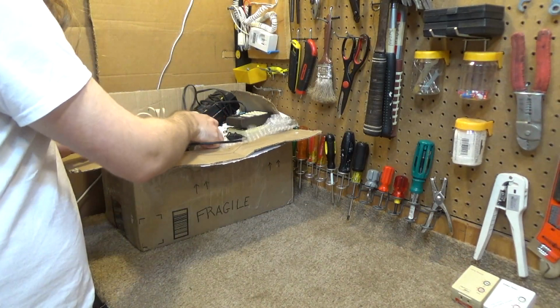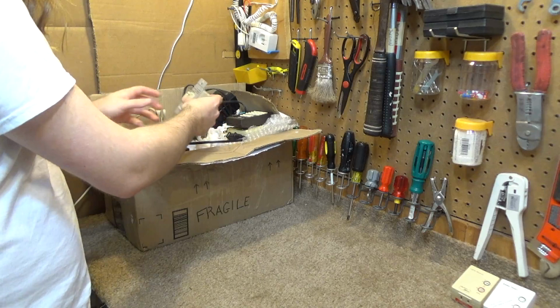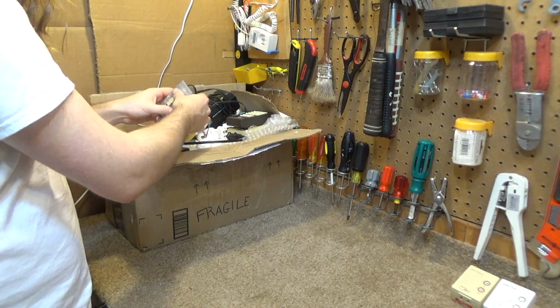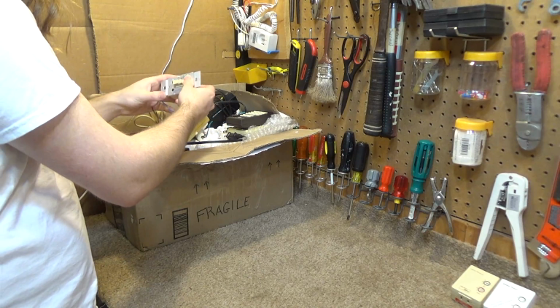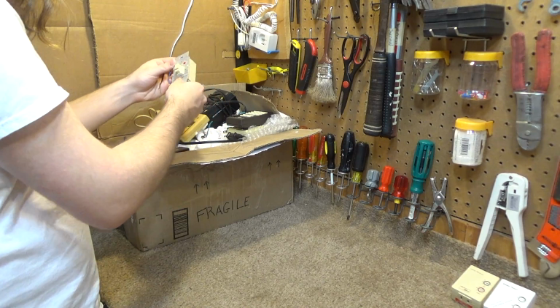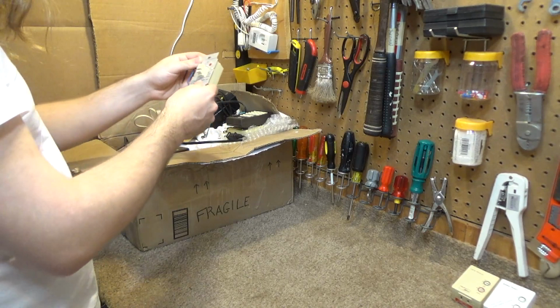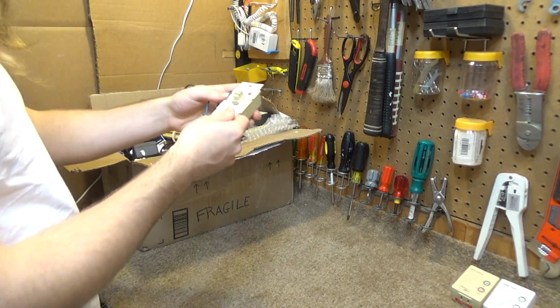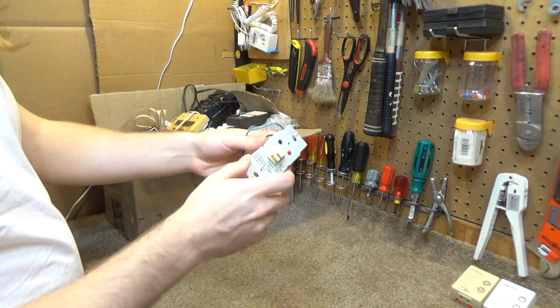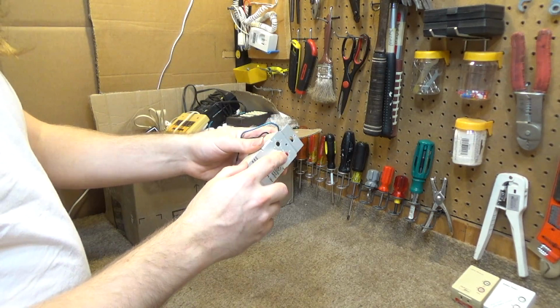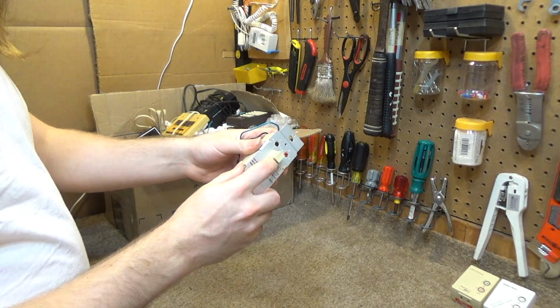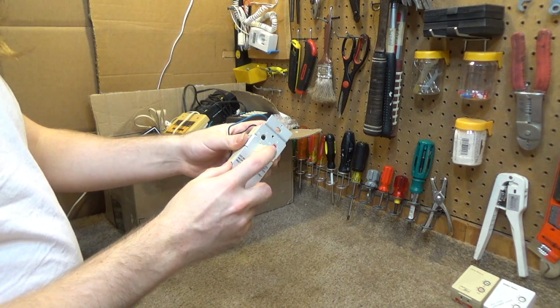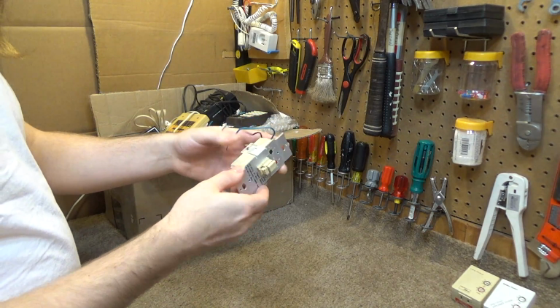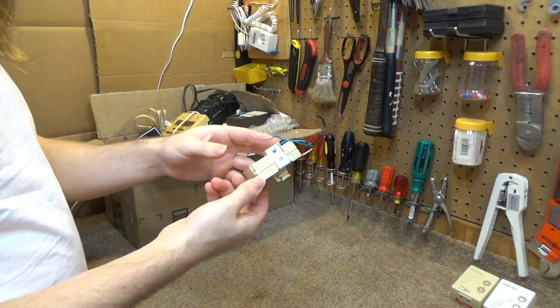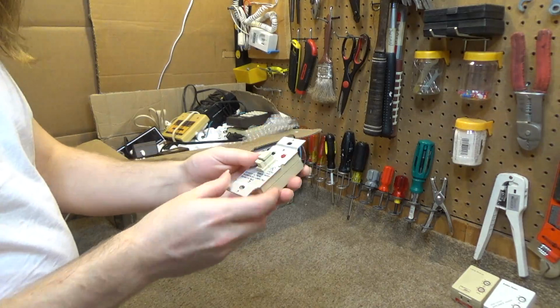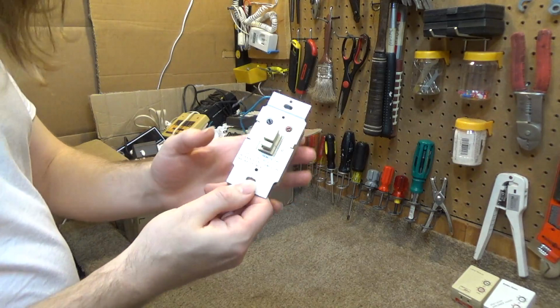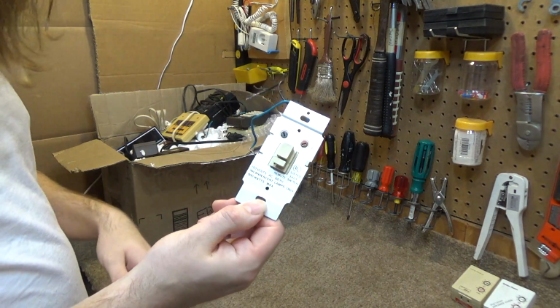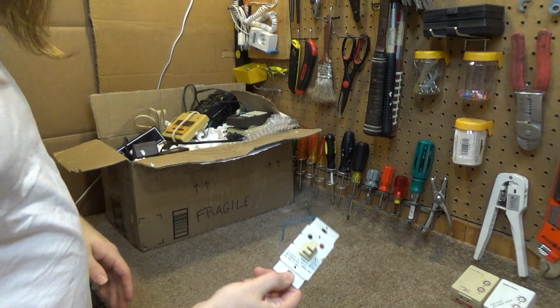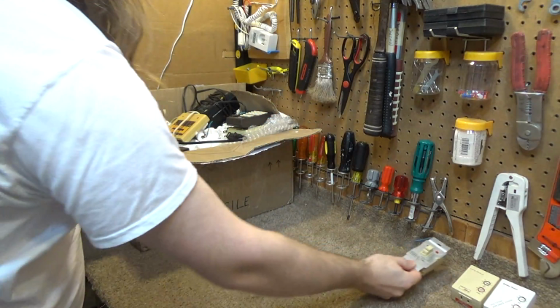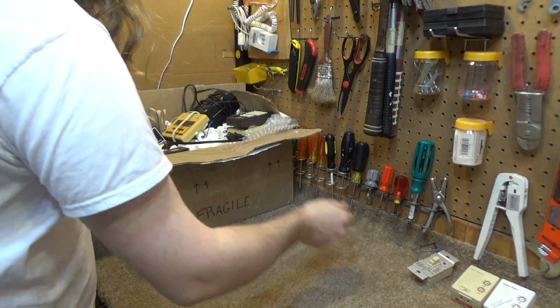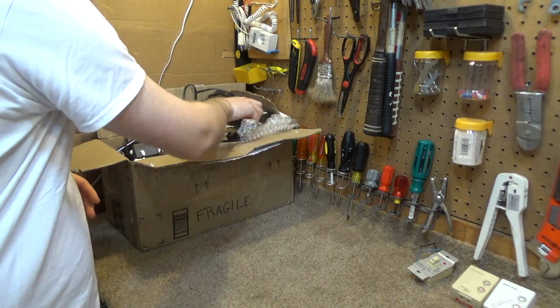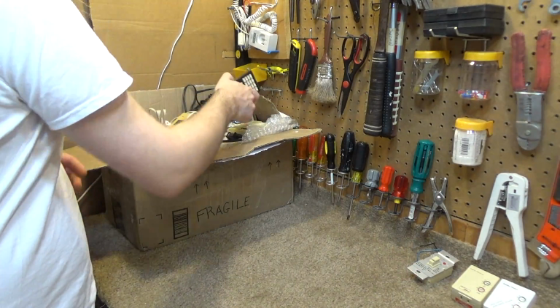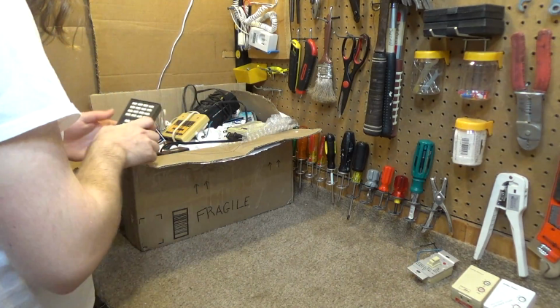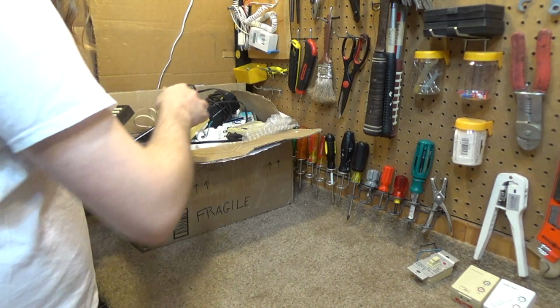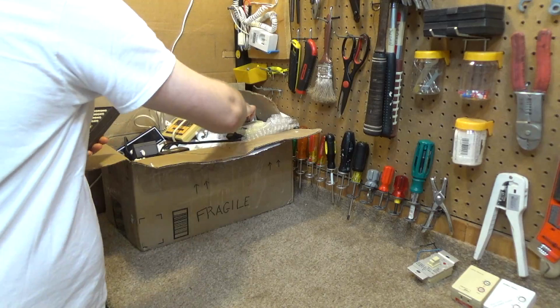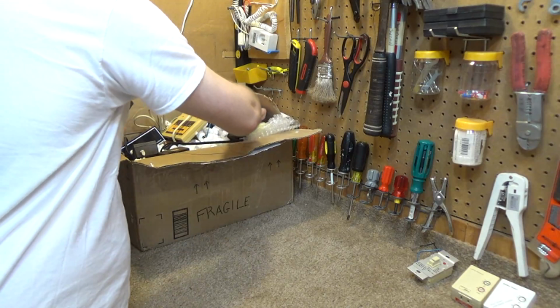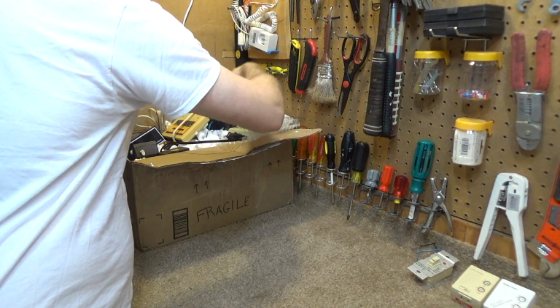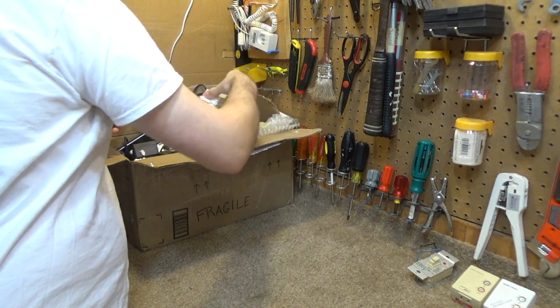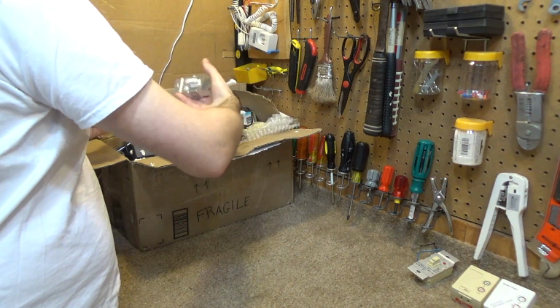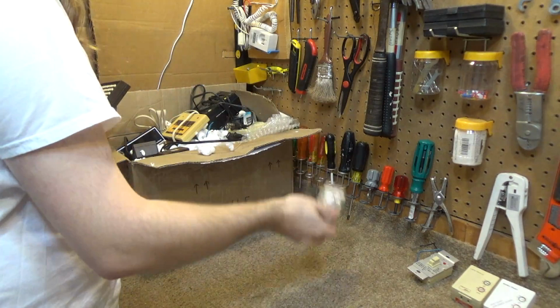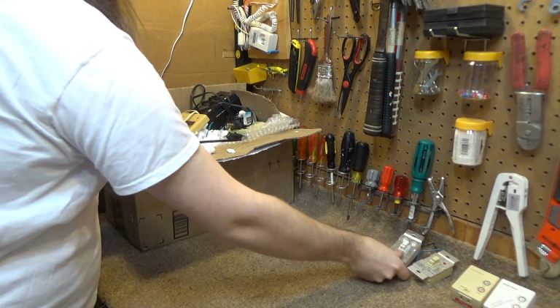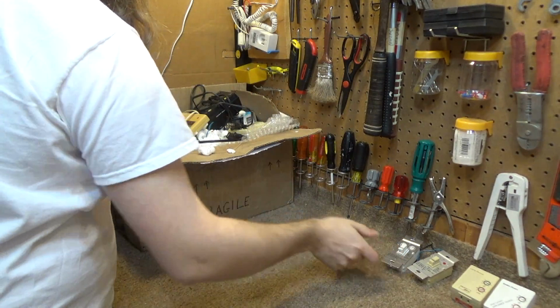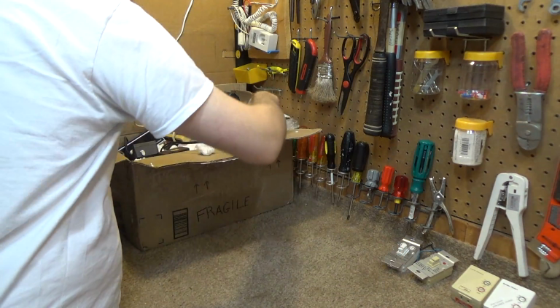Now all this stuff is pretty old, you can see it's all yellowed. We've got a wall switch. Let's get past some of this mundane stuff here.